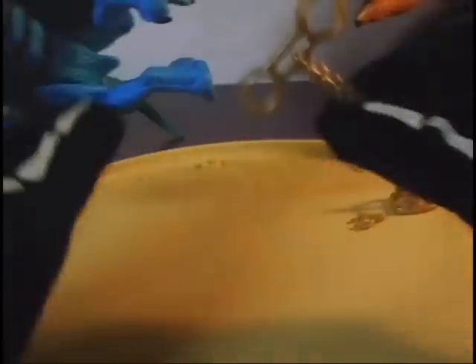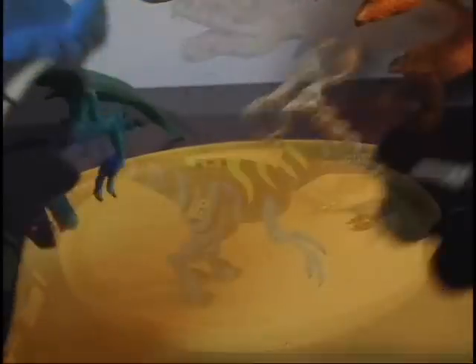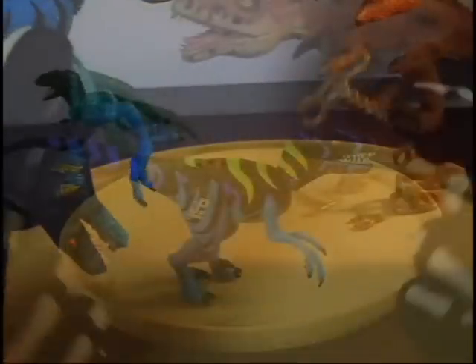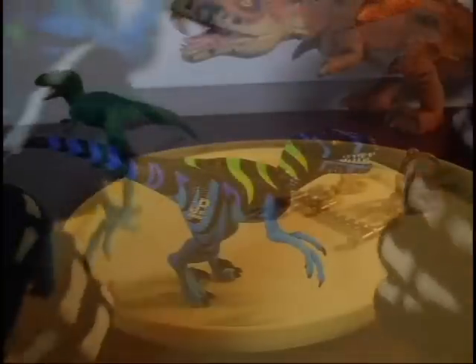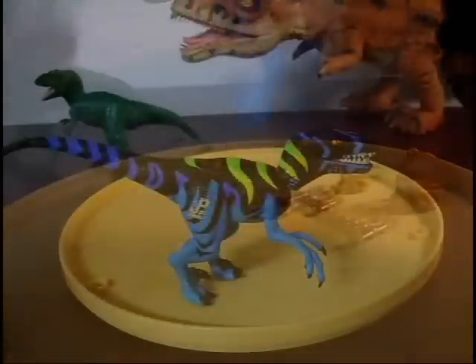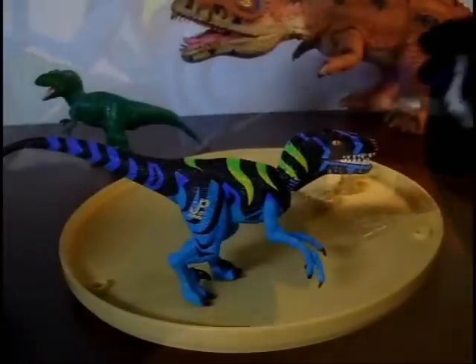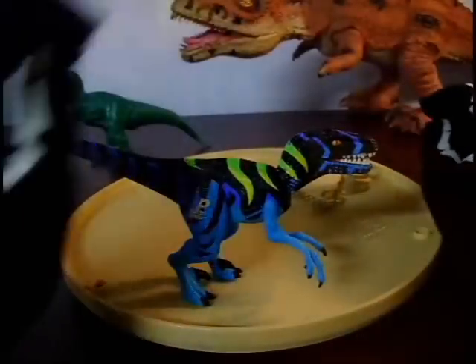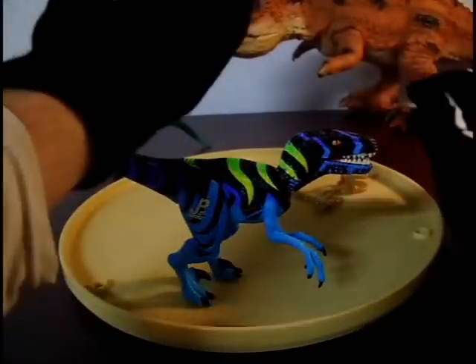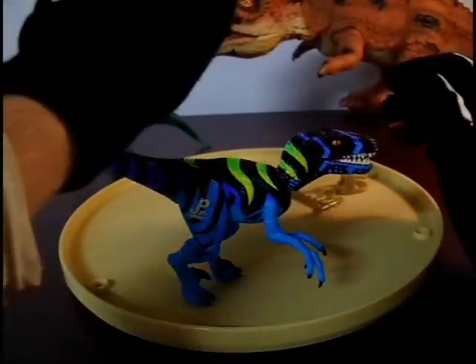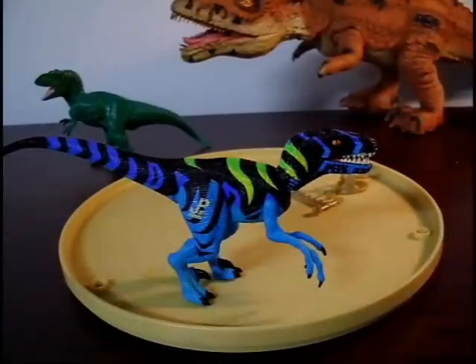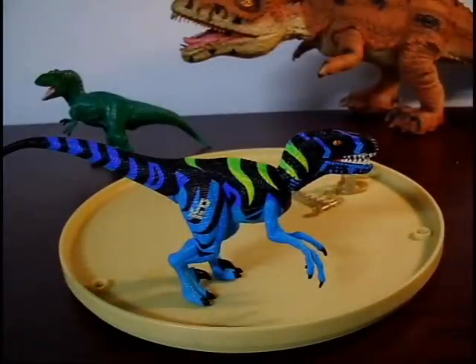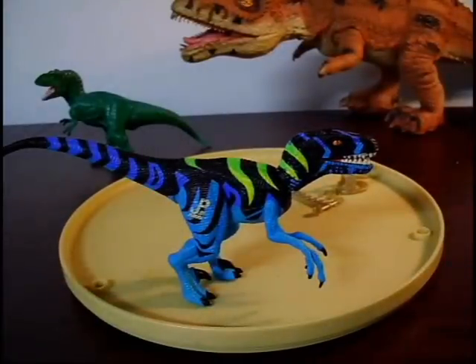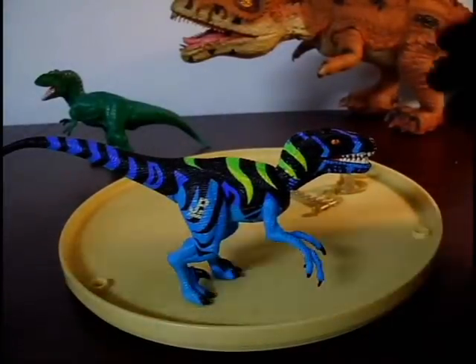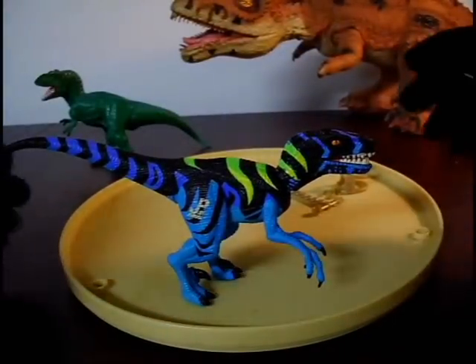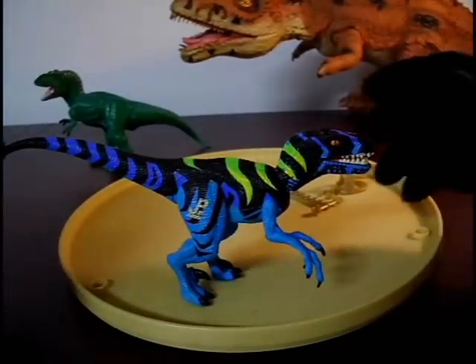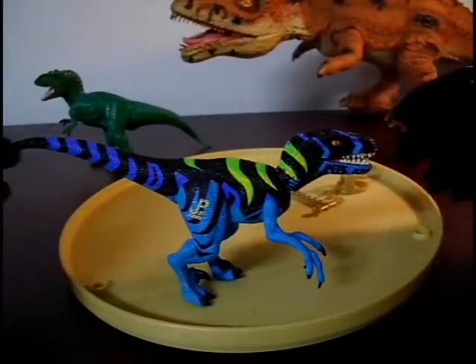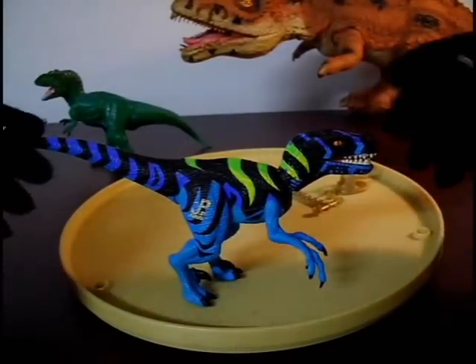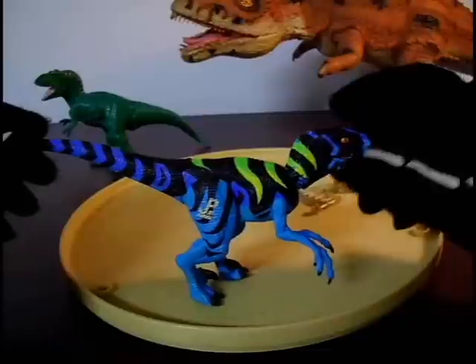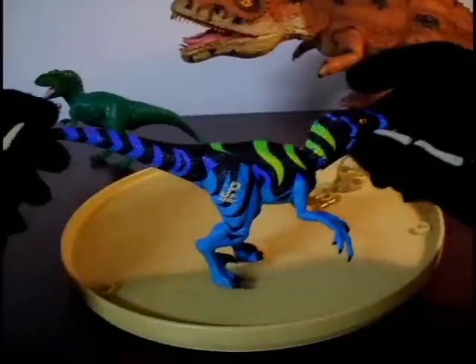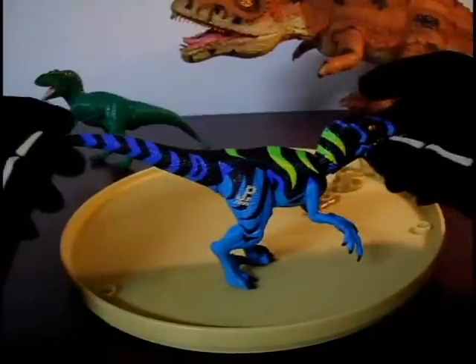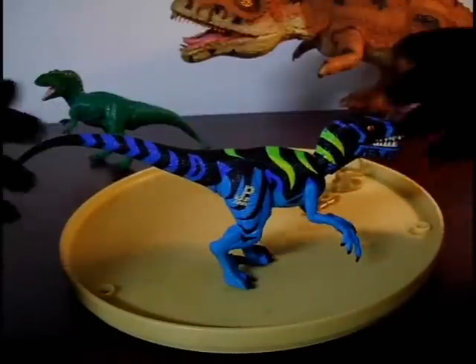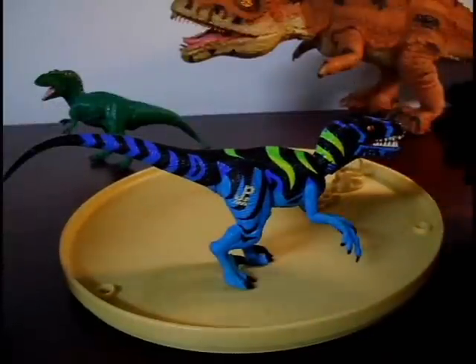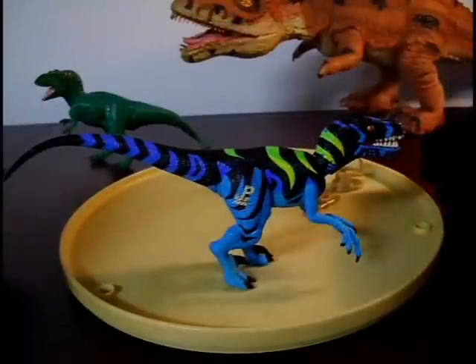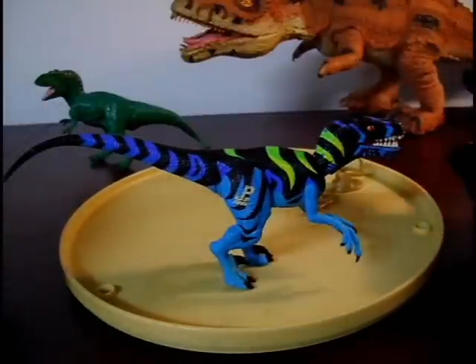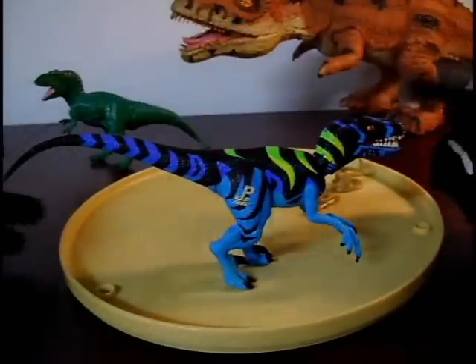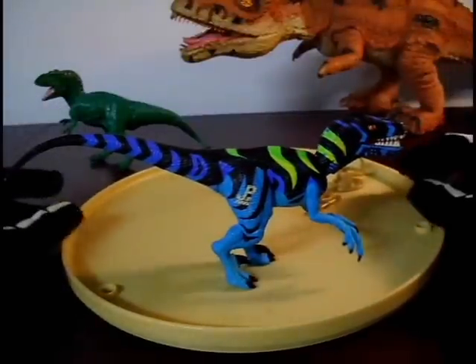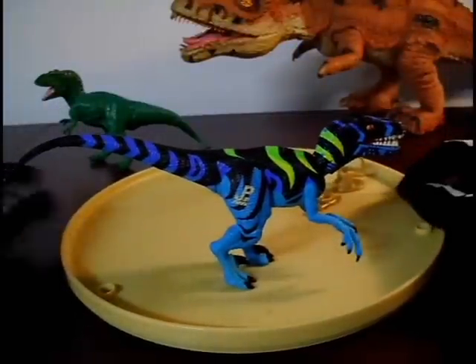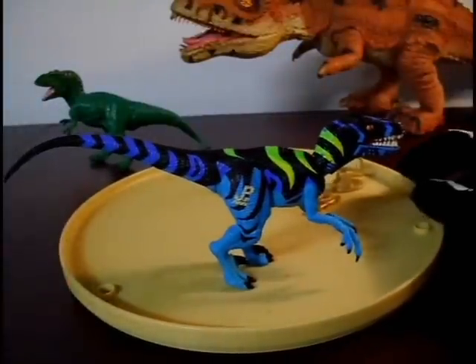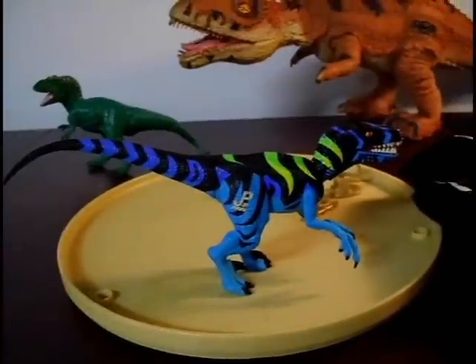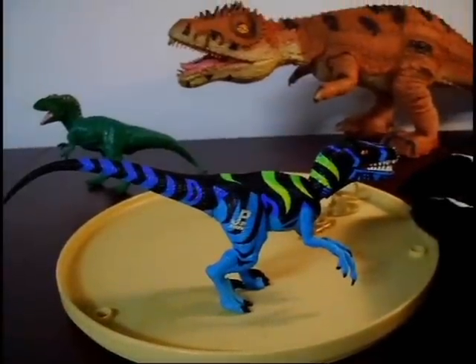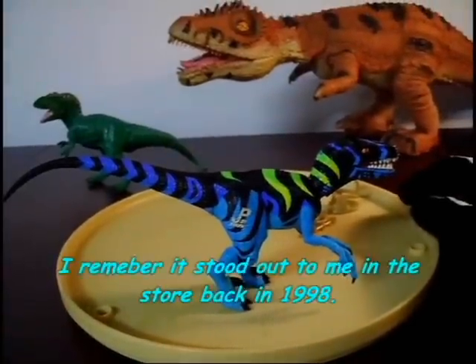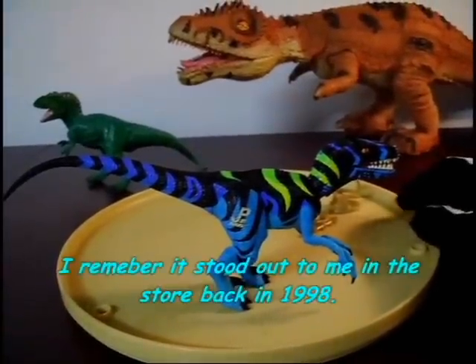Basically a raptor on steroids is what this would be, other than the crazy blue paint job — which I will admit has grown on me a little bit, just a little bit.